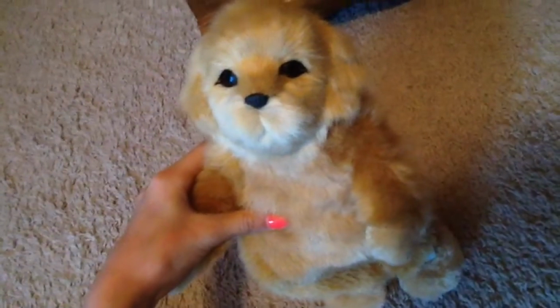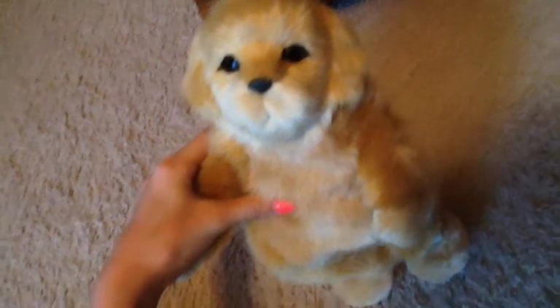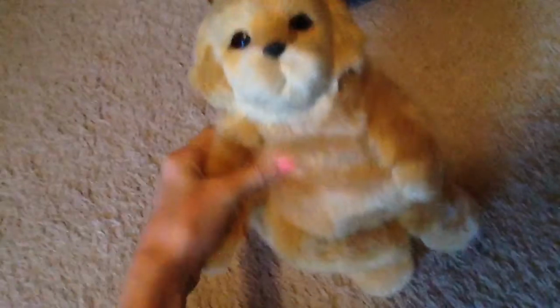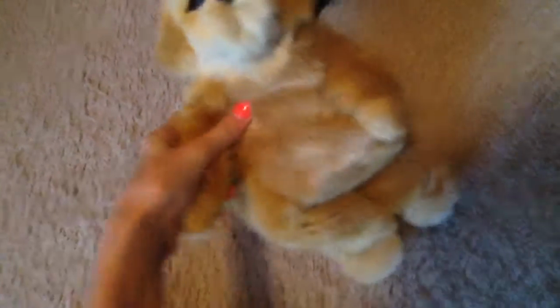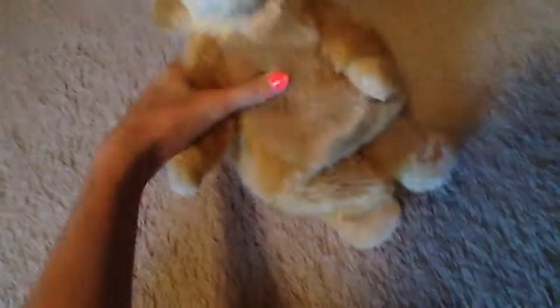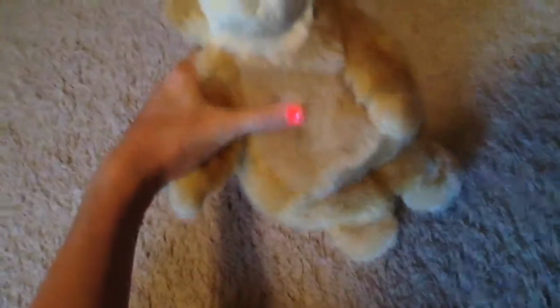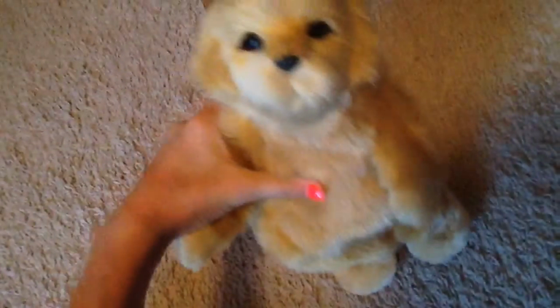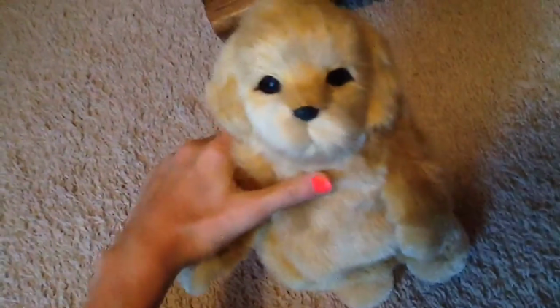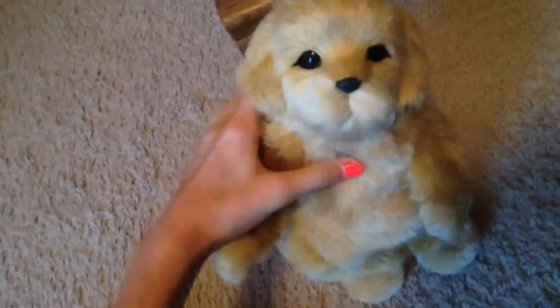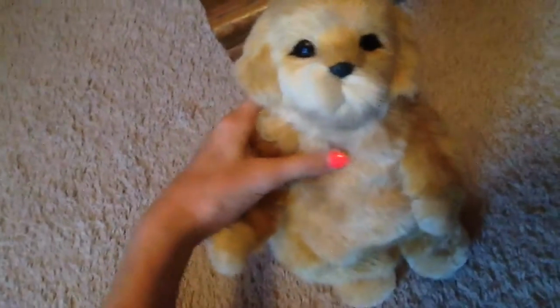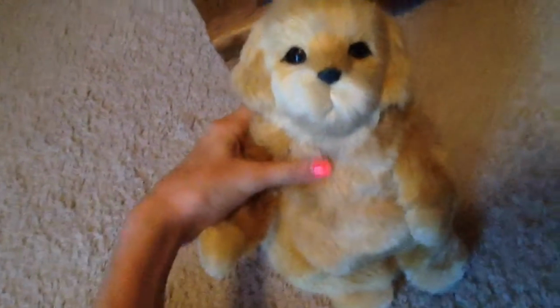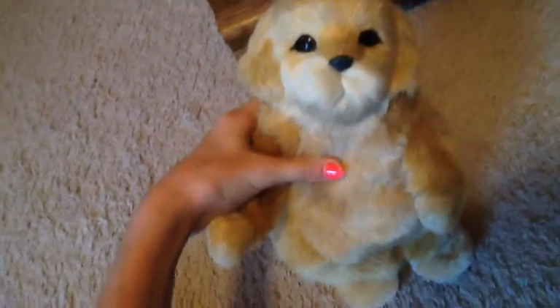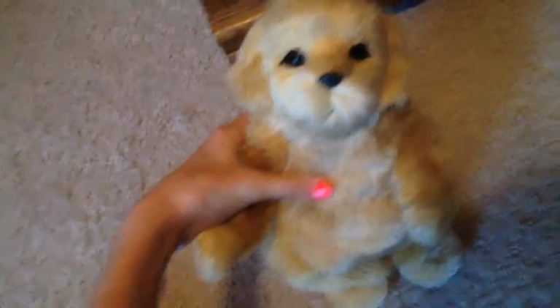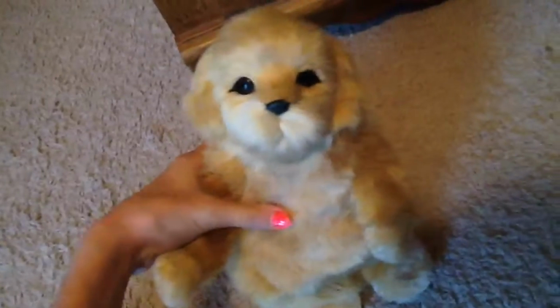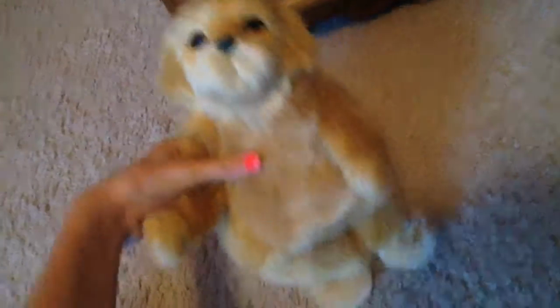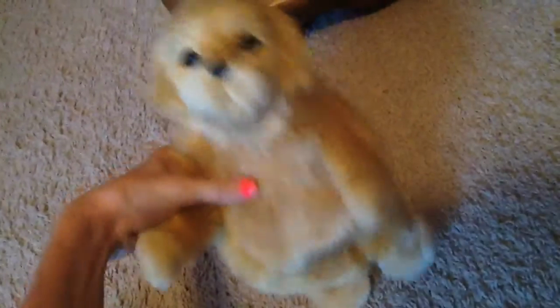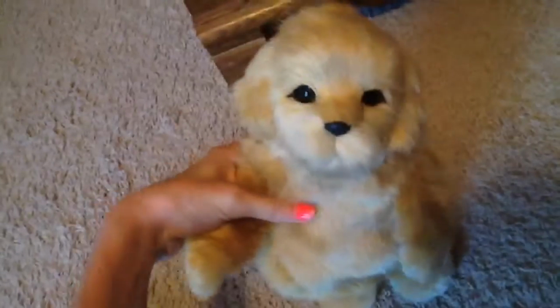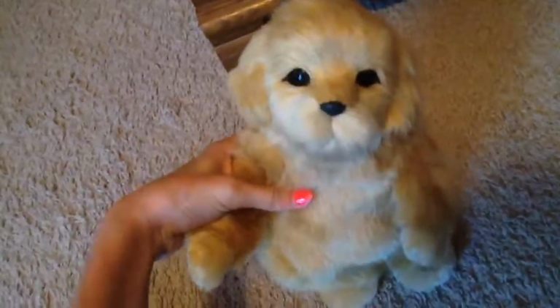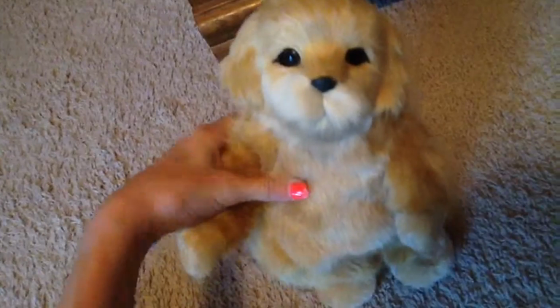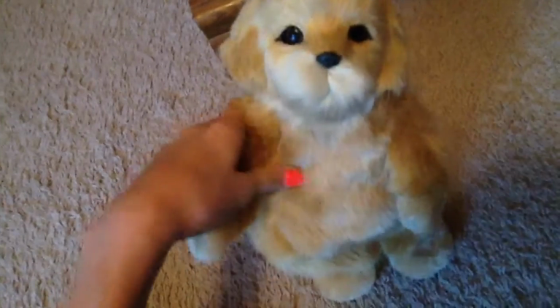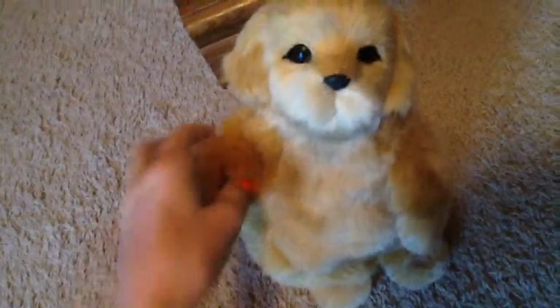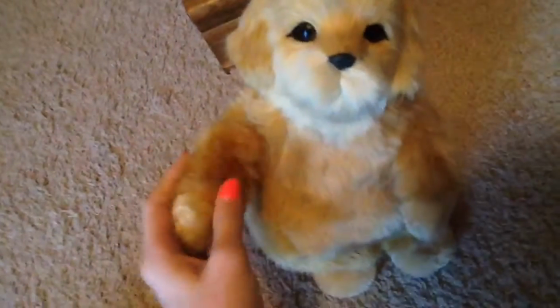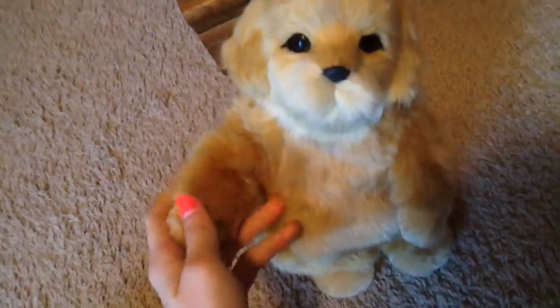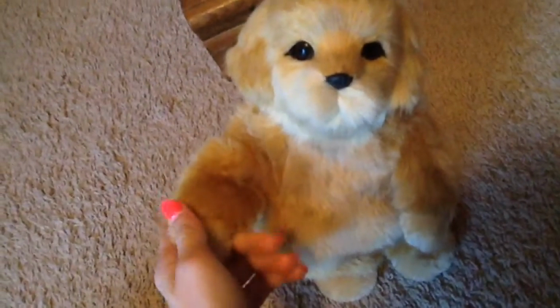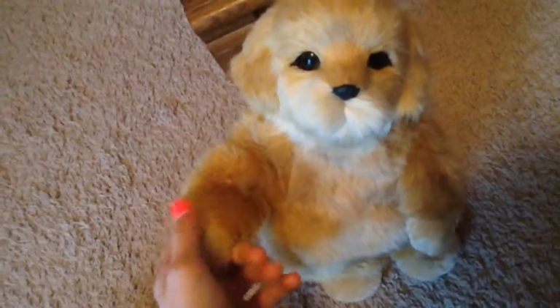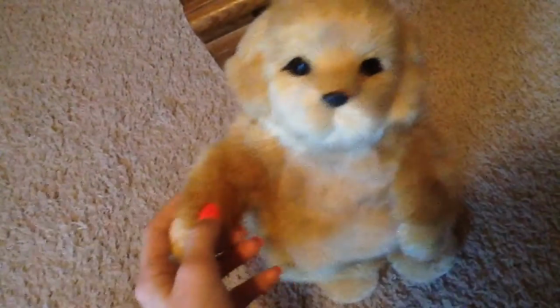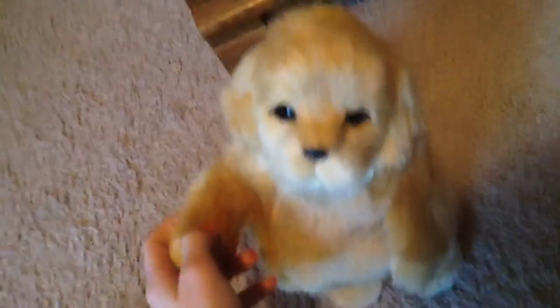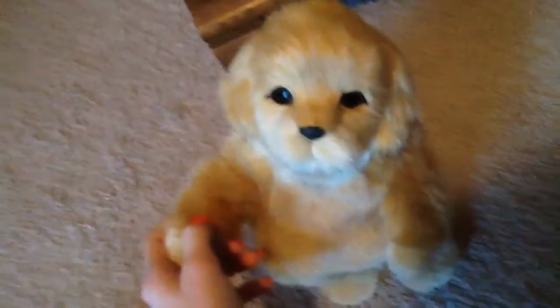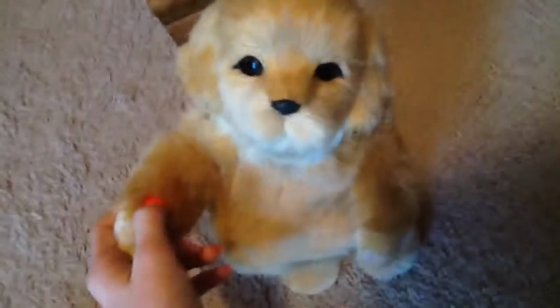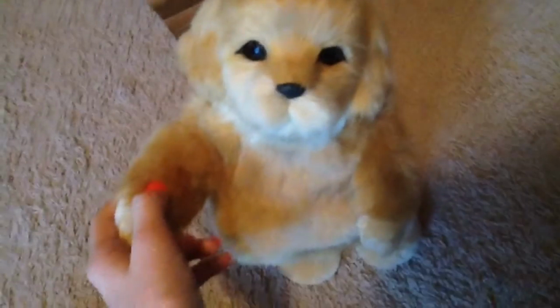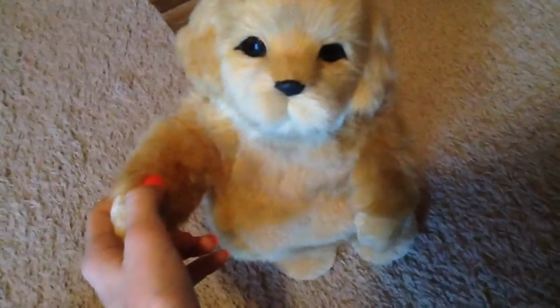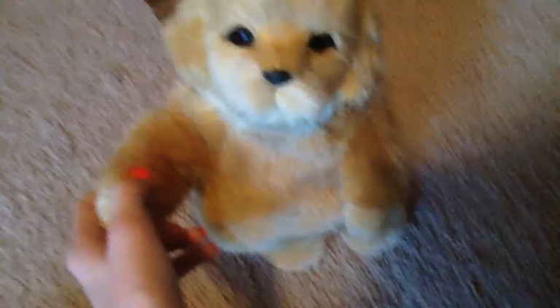Next I got this dancing dog speaker. You plug in your phone or whatever to him and he plays music and he dances and it's really cute.